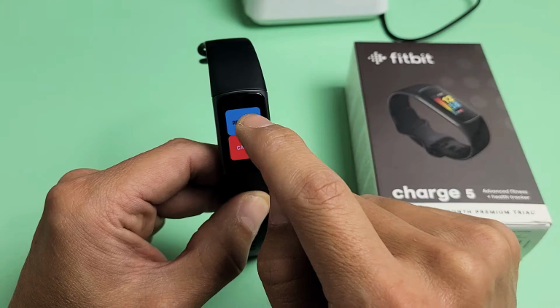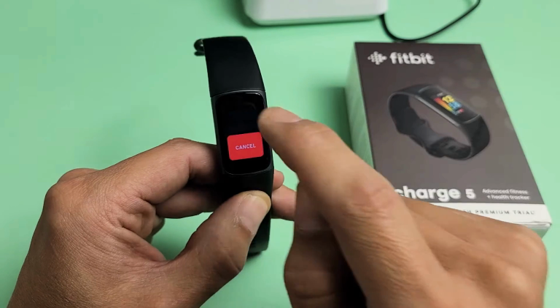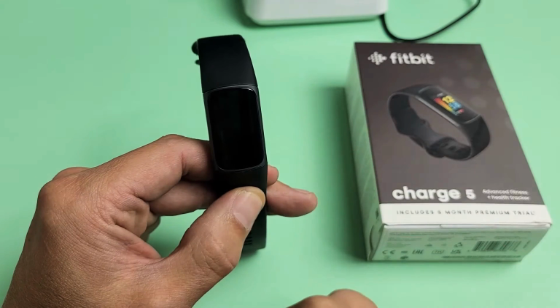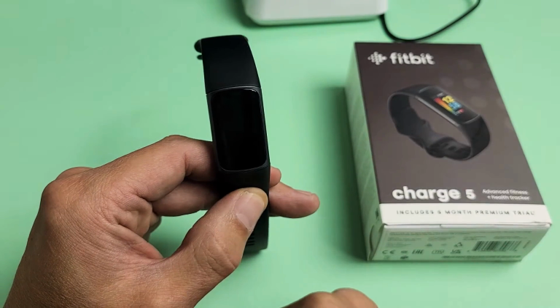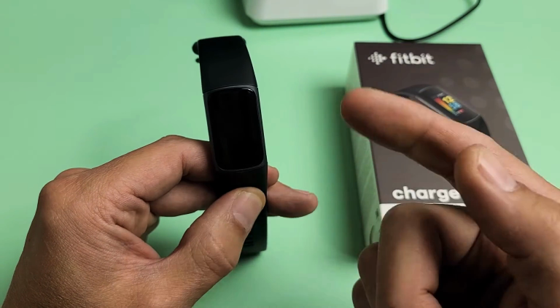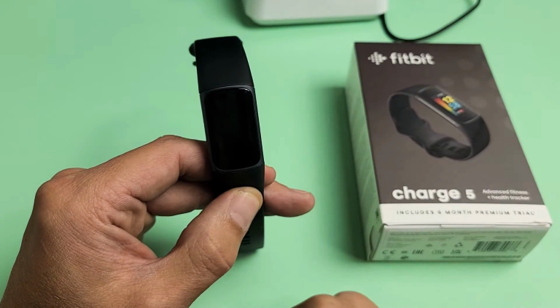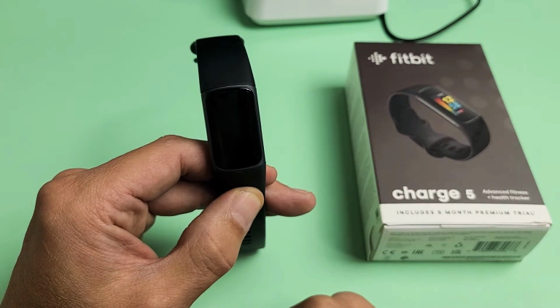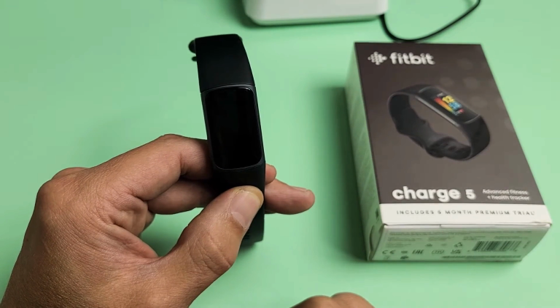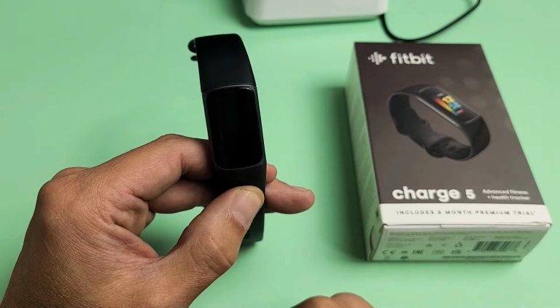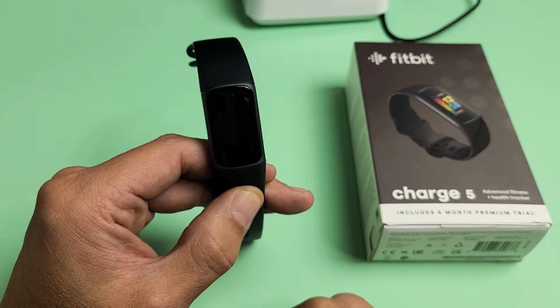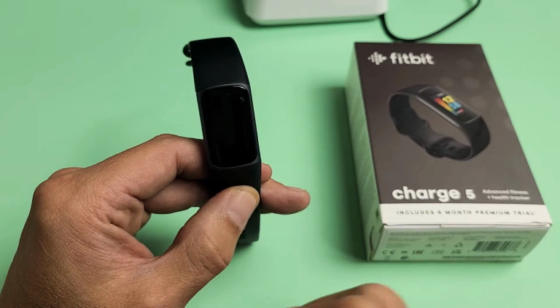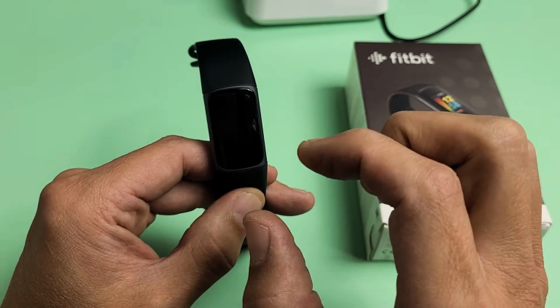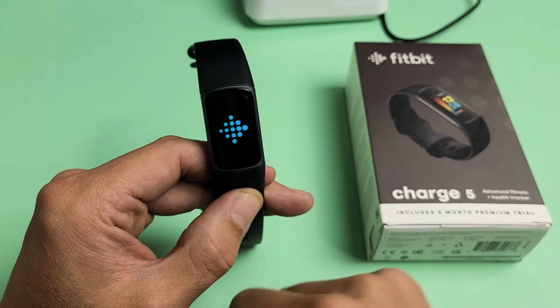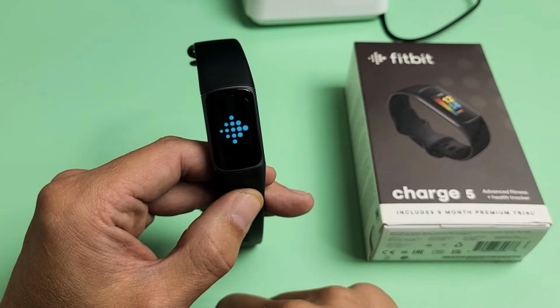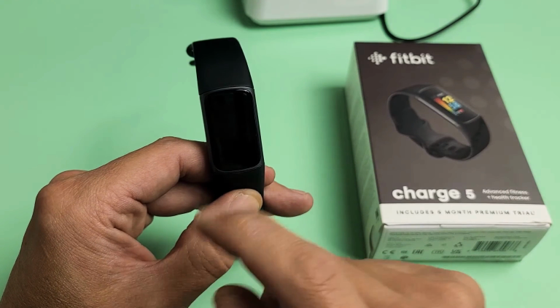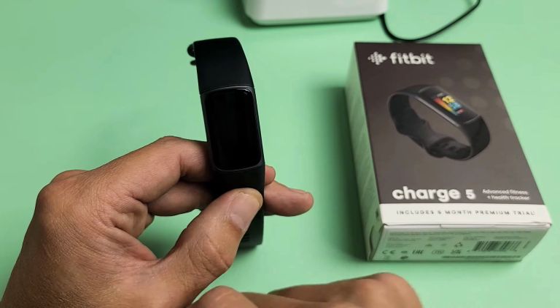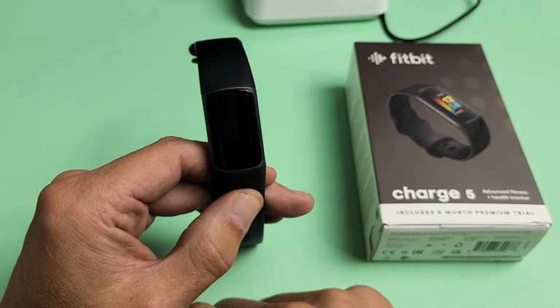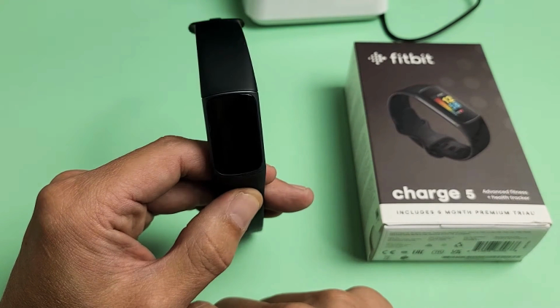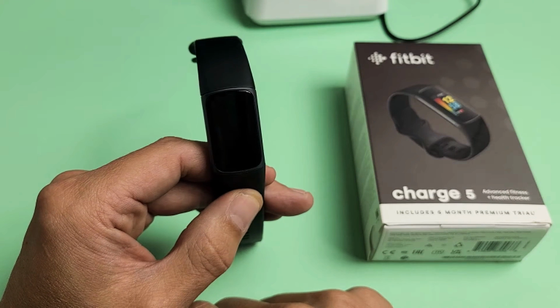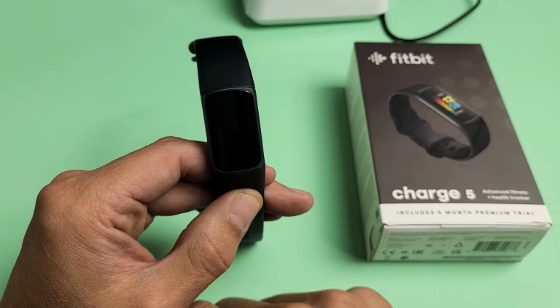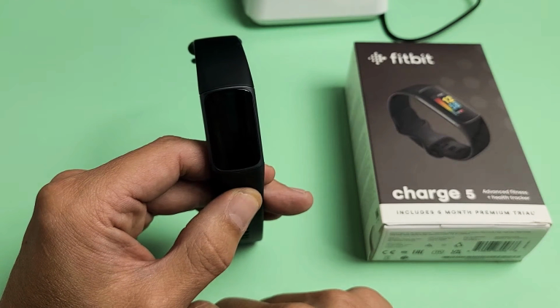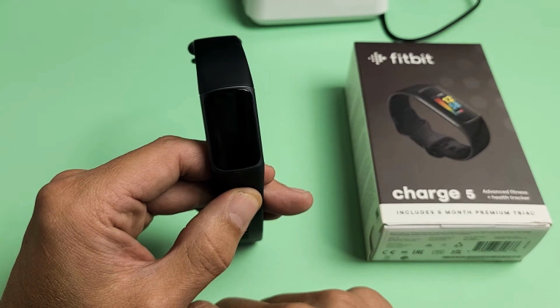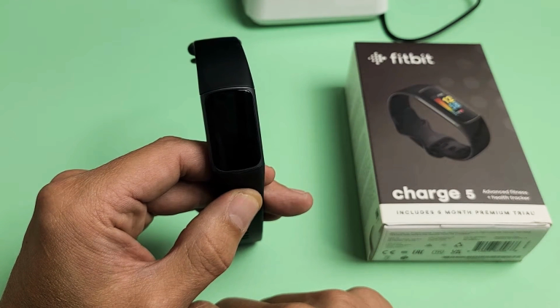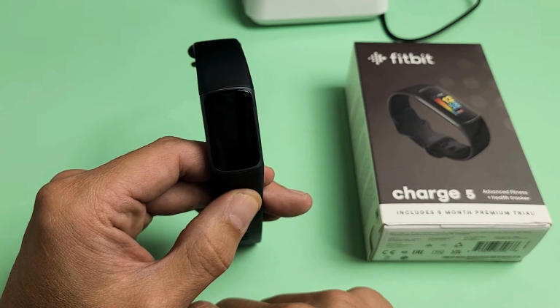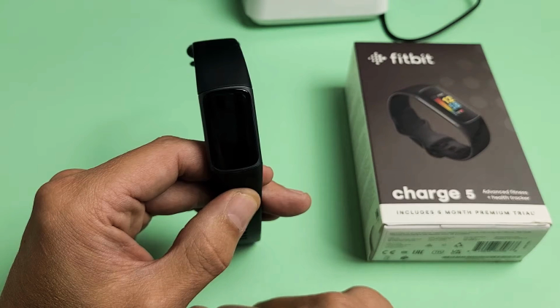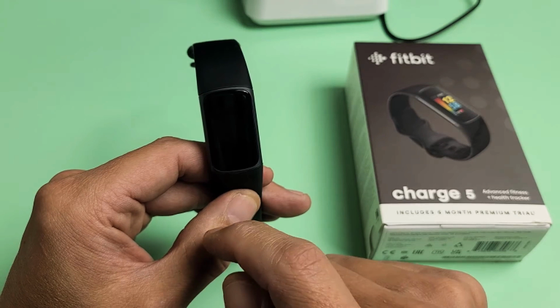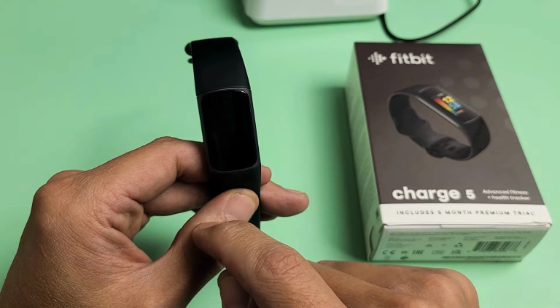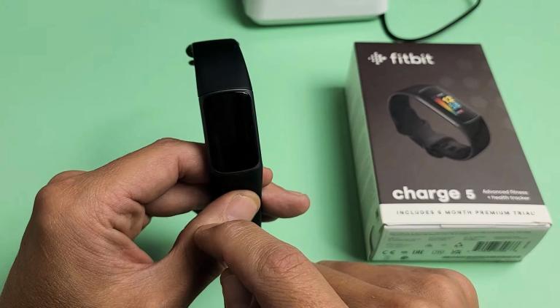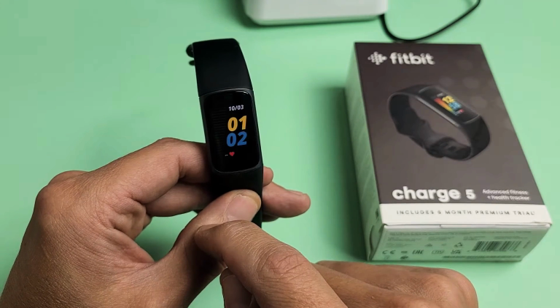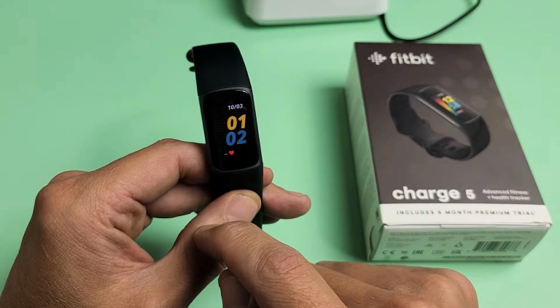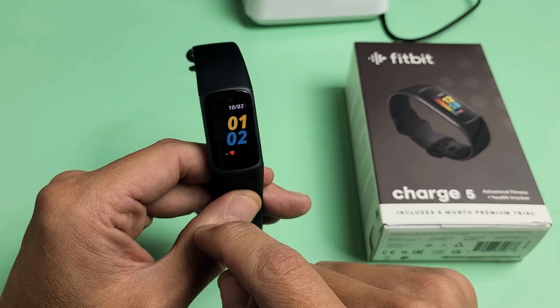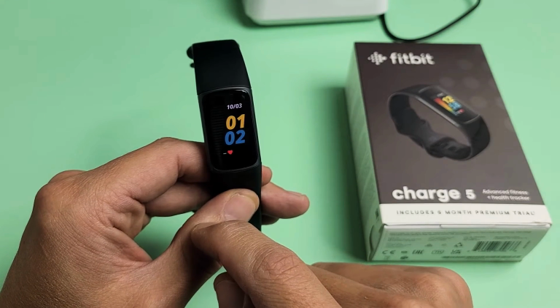So if you restart, just give it one second. It's going to boot back up. It'll show the Fitbit logo right there. Now just be patient and voila, just boot it up.